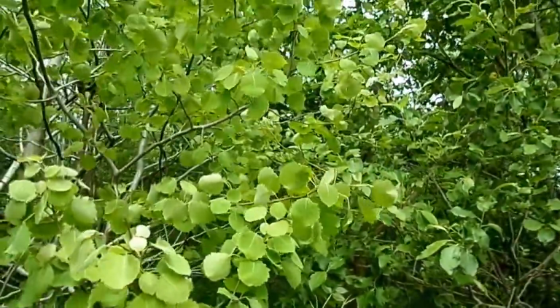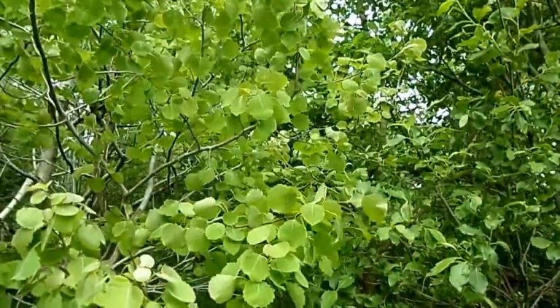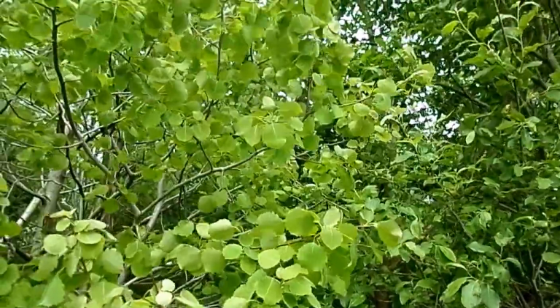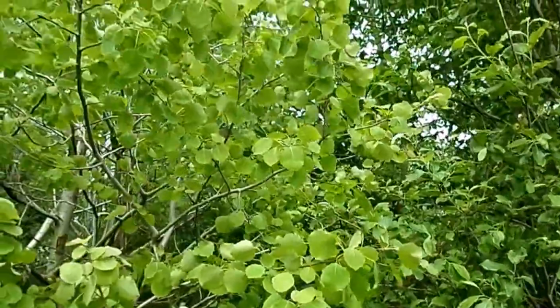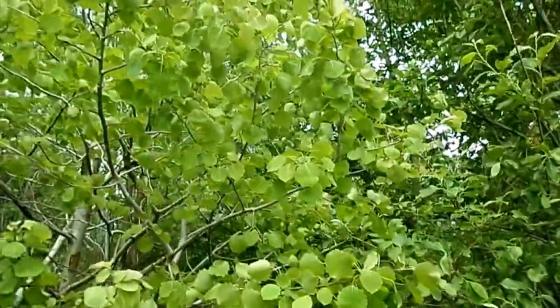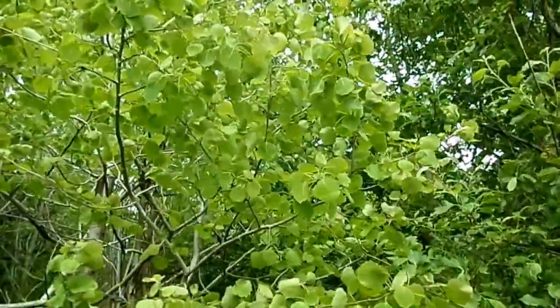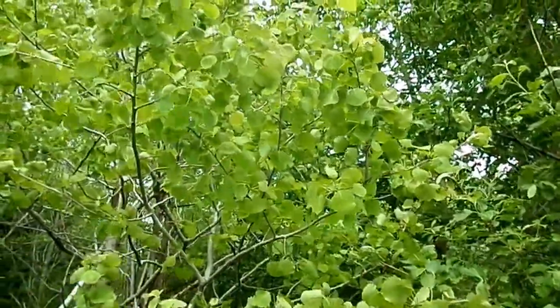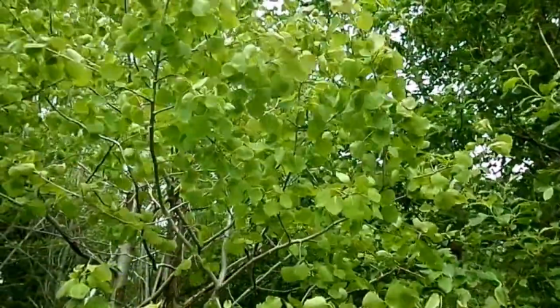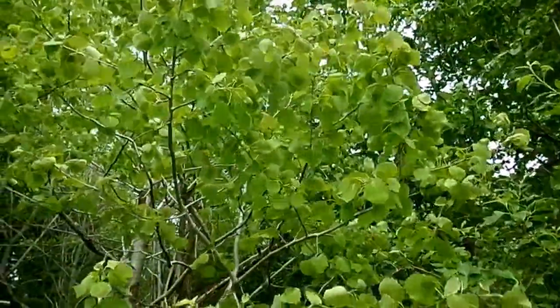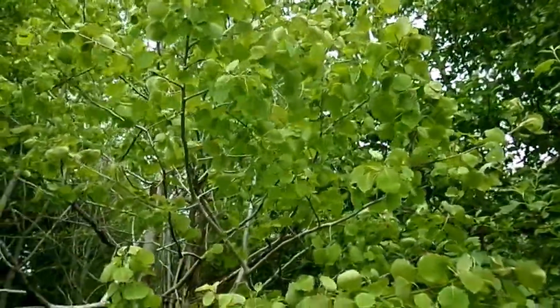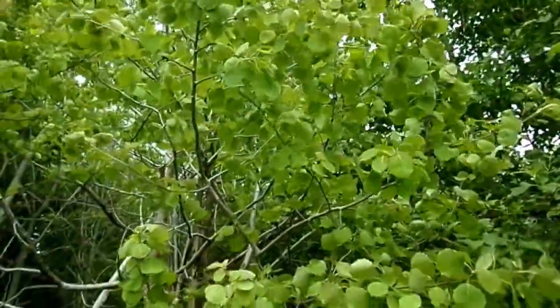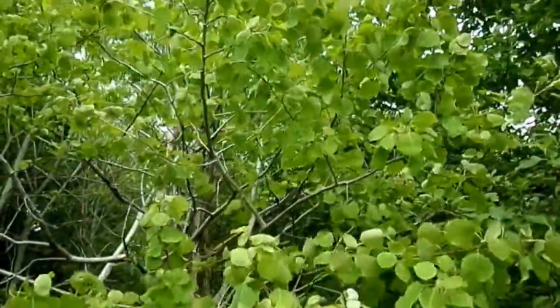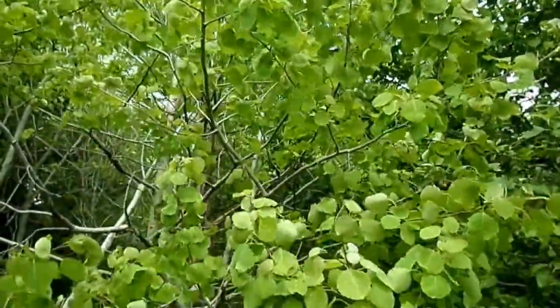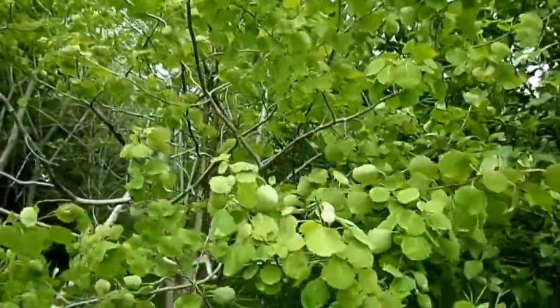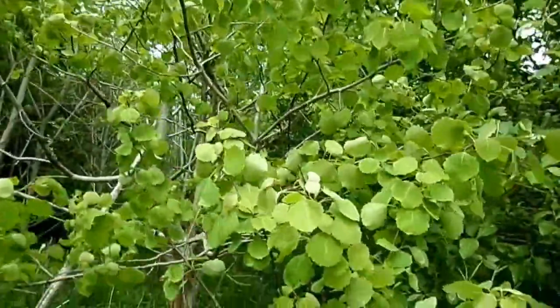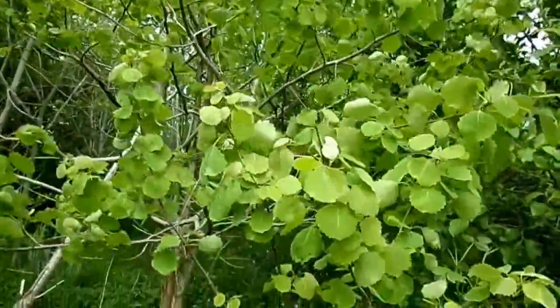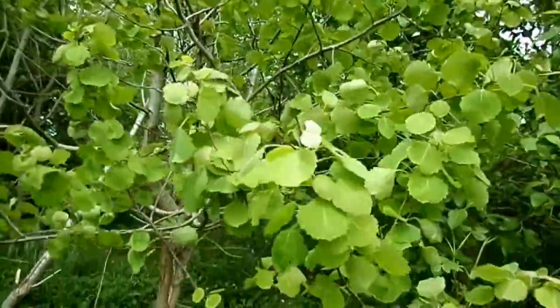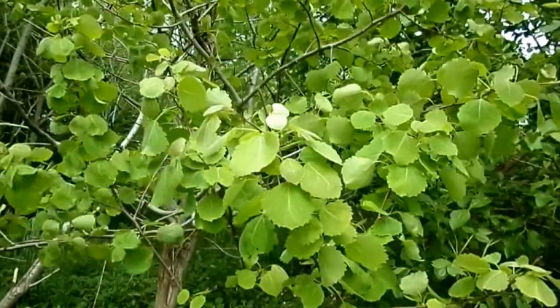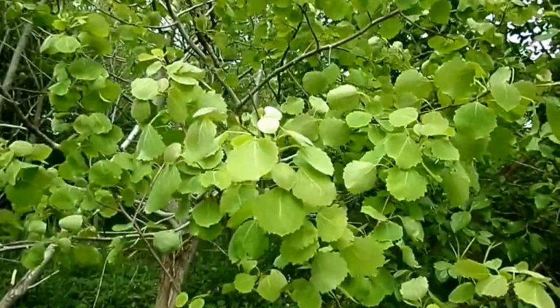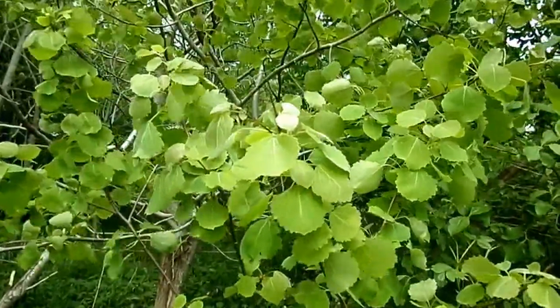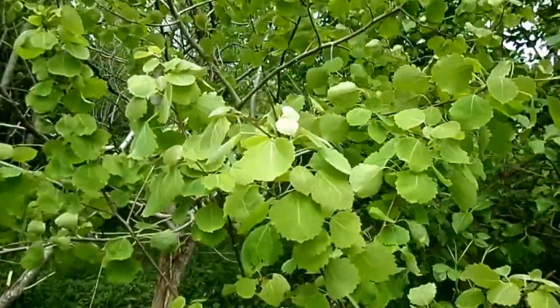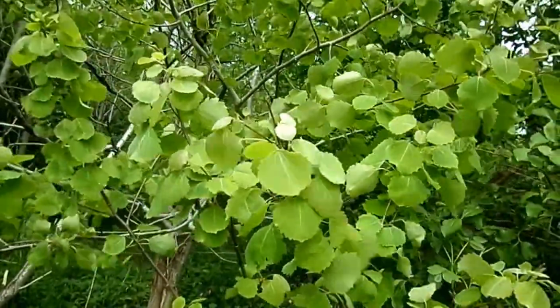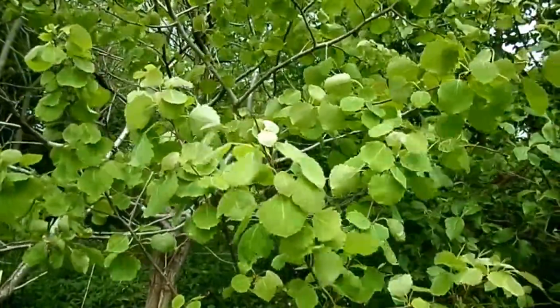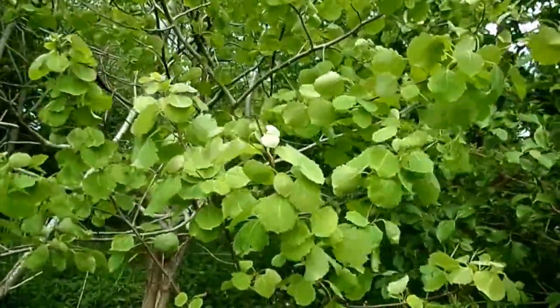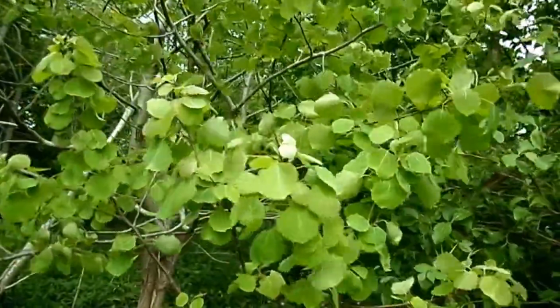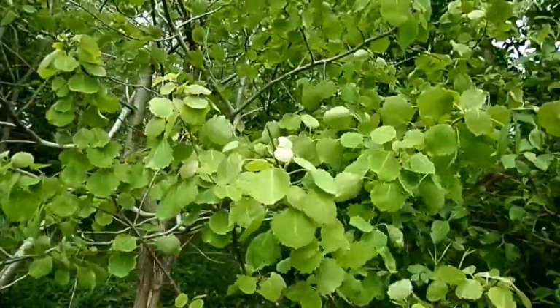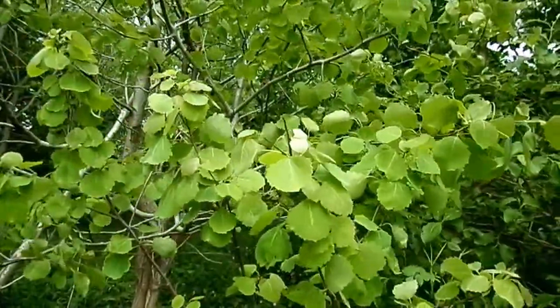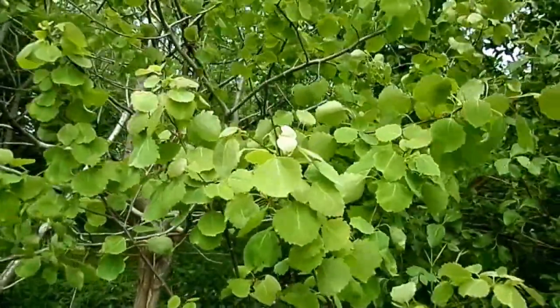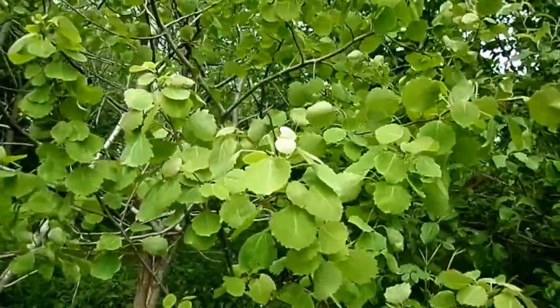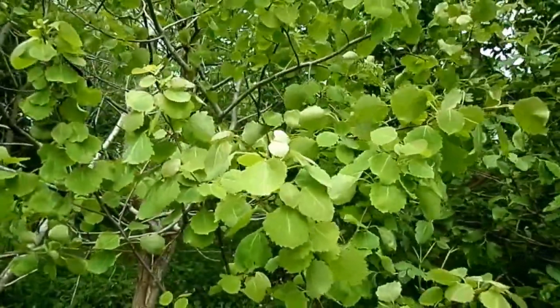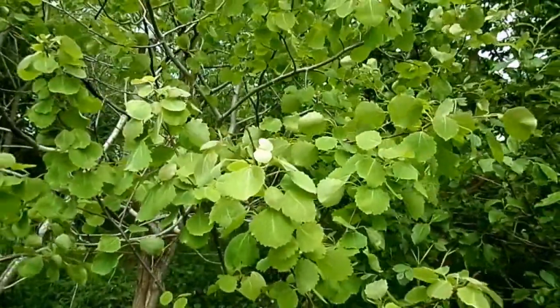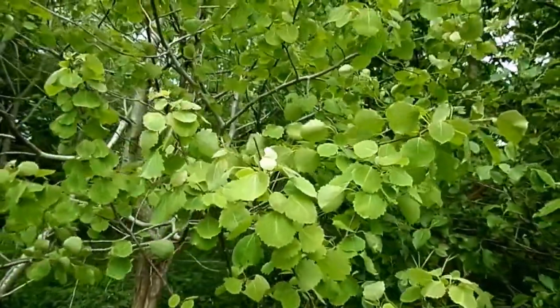It manages that because the petiole — the stalk of the leaf — is flattened from side to side. So the slightest movement causes the main leaf lamina, the main leaf, to move back and forward.